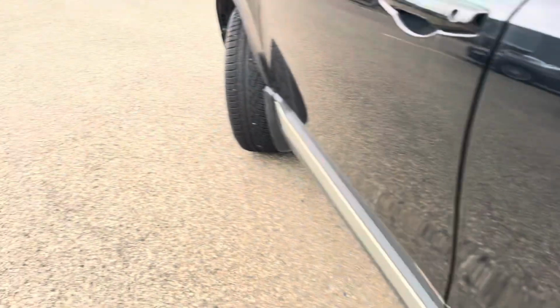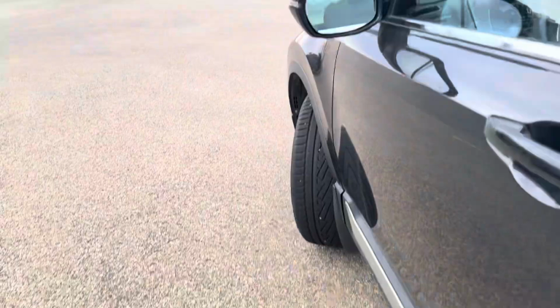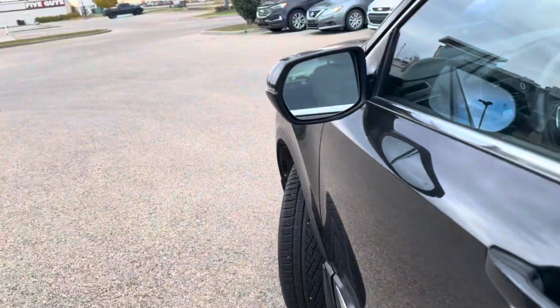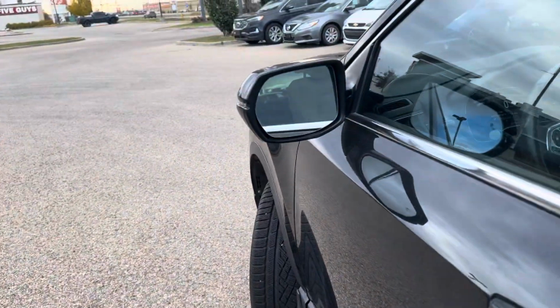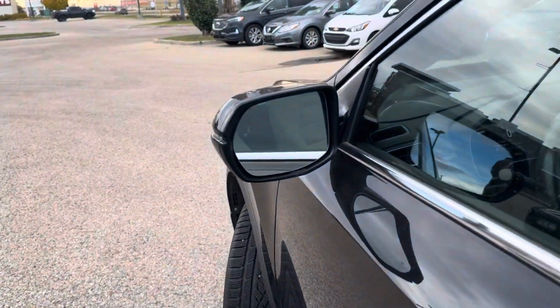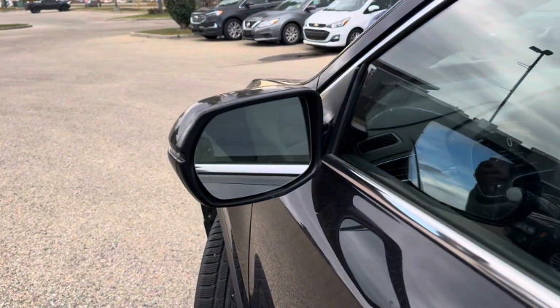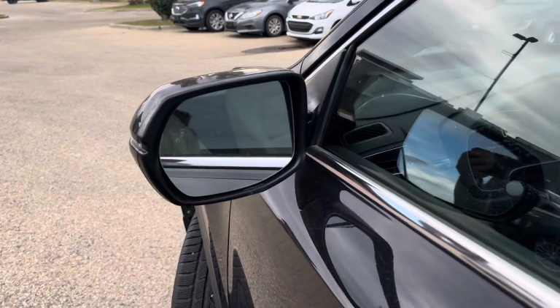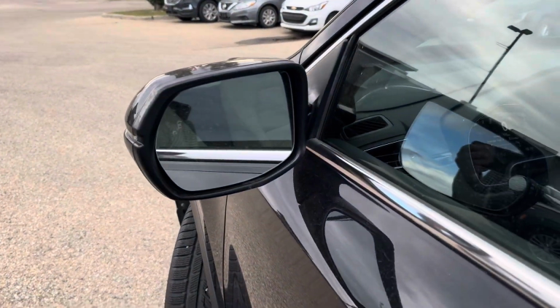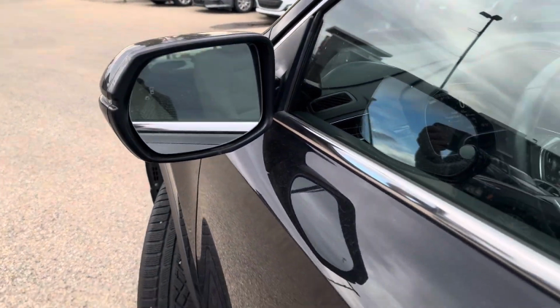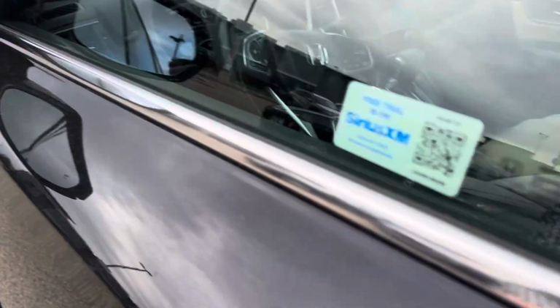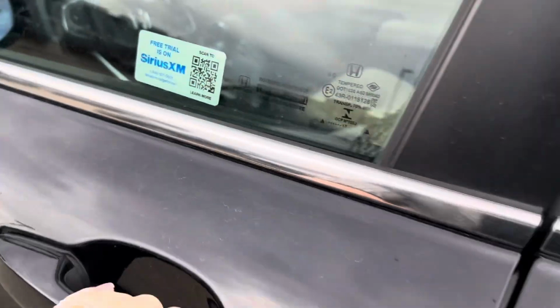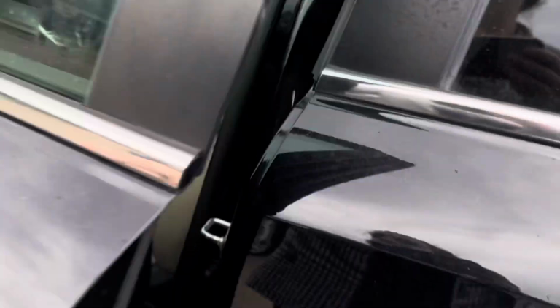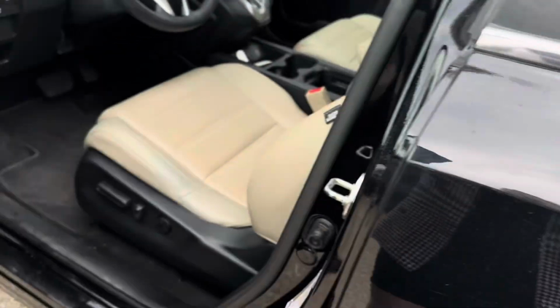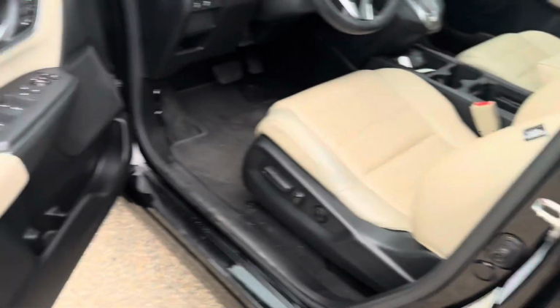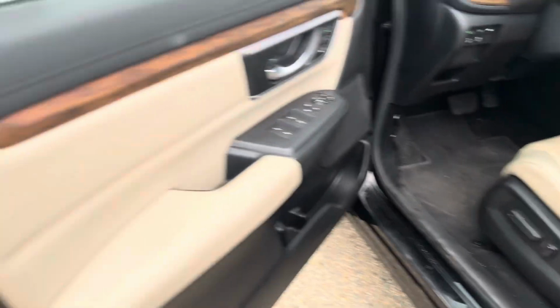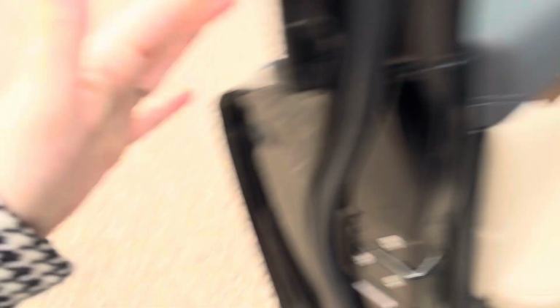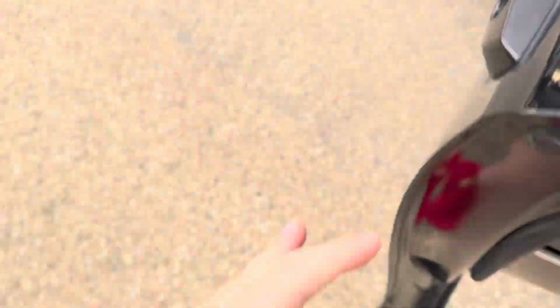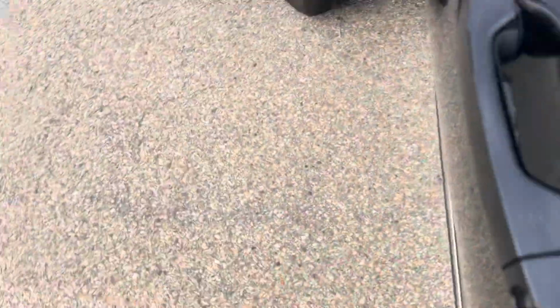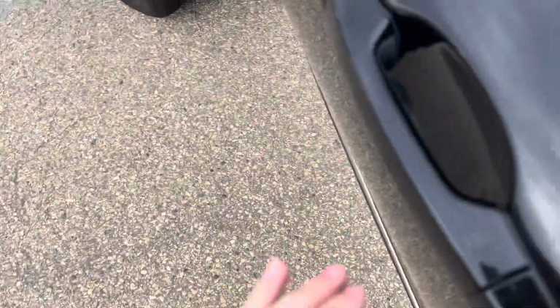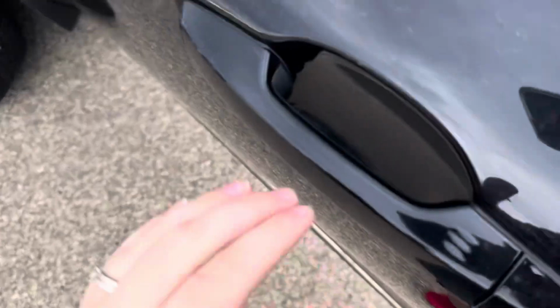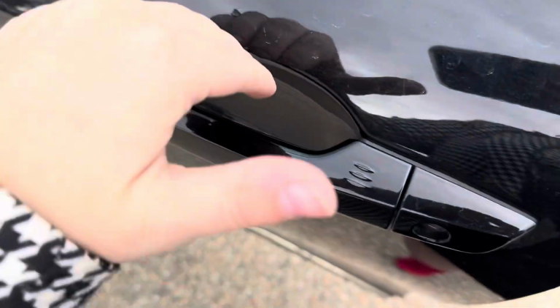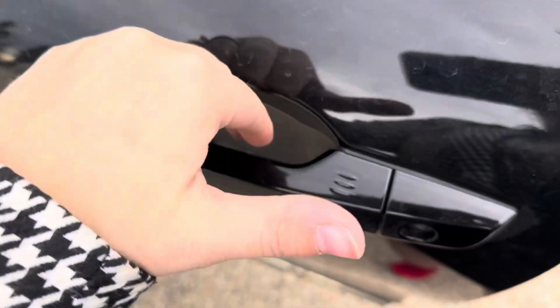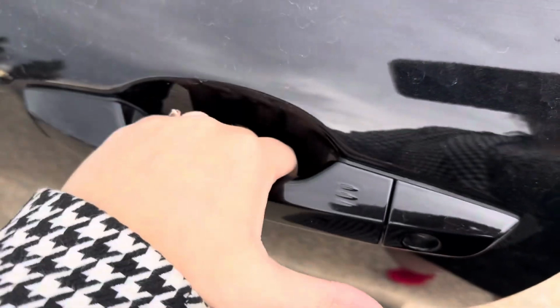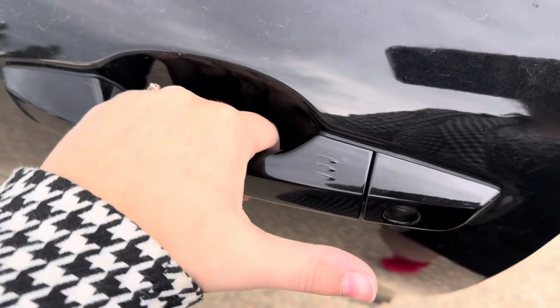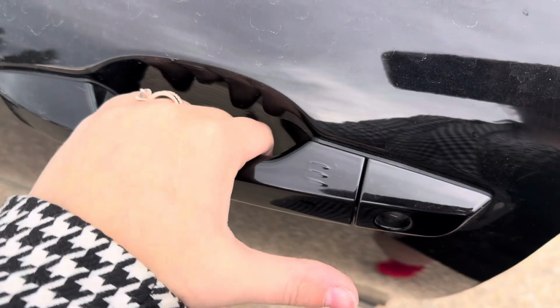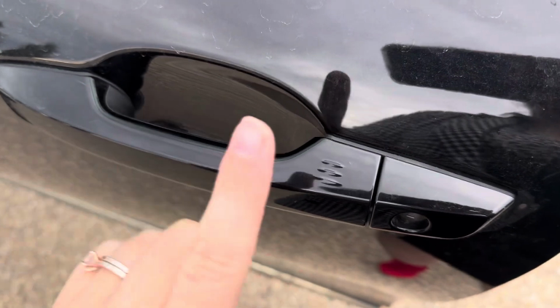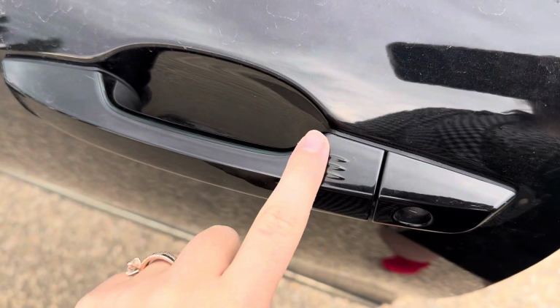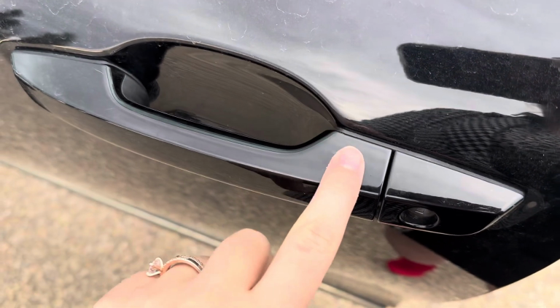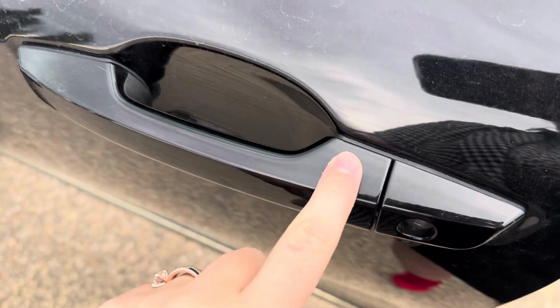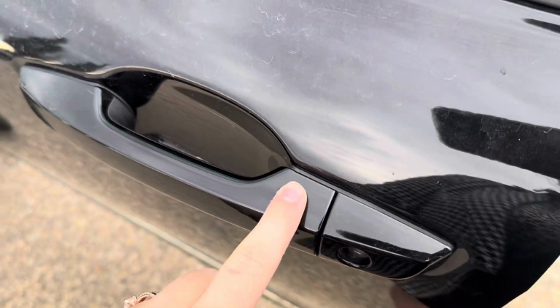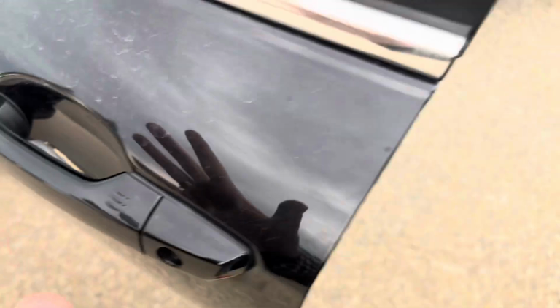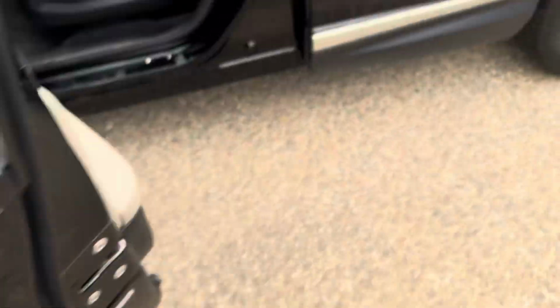This does have blind spot monitoring right on the mirror. It also has keyless entry — all you have to do is insert your hand in here and it'll unlock. To lock, you just hold your finger here for a second or two.